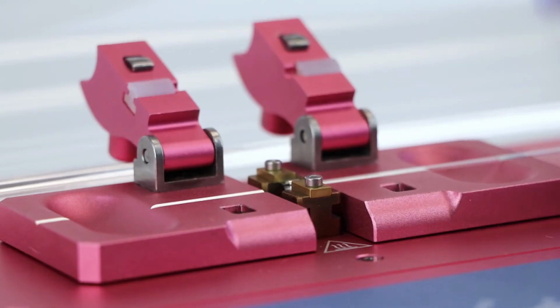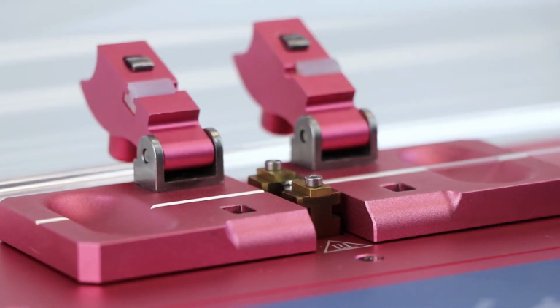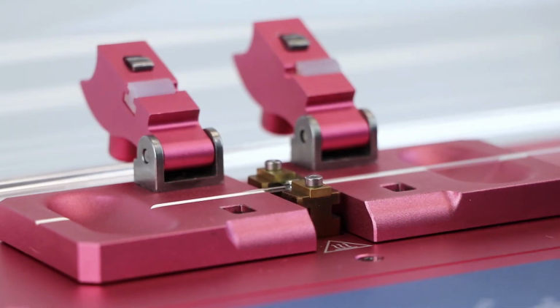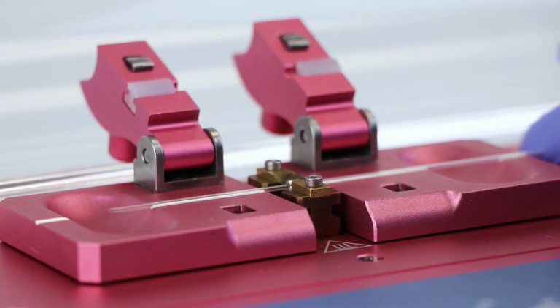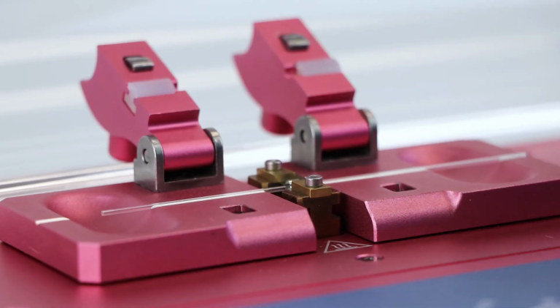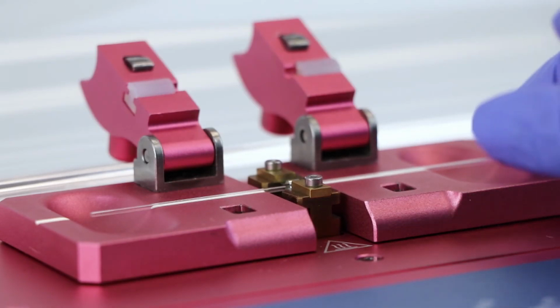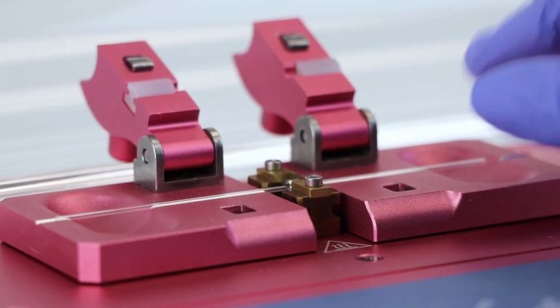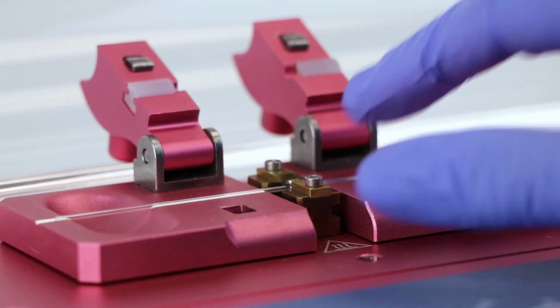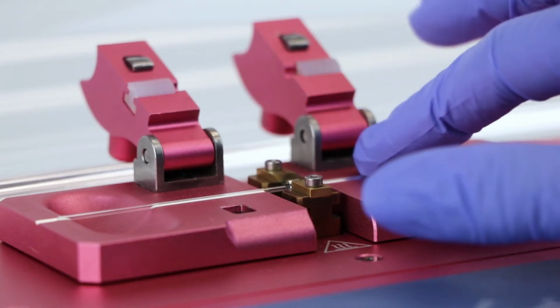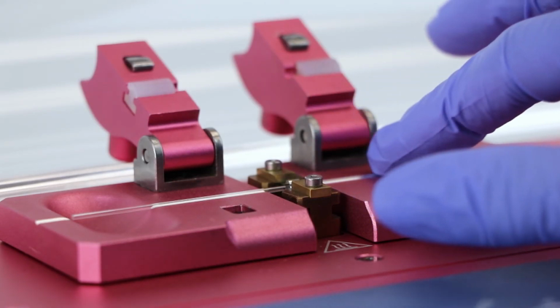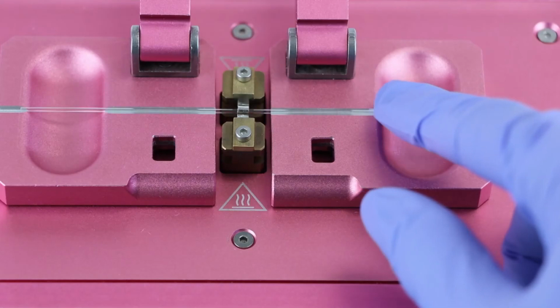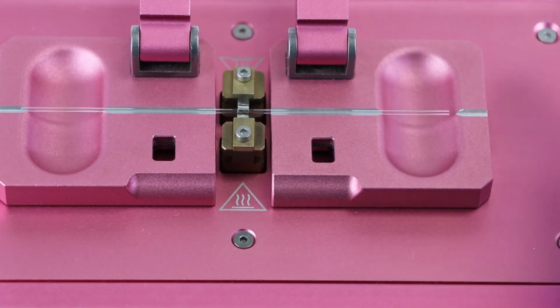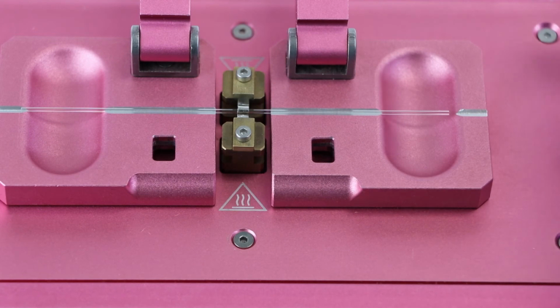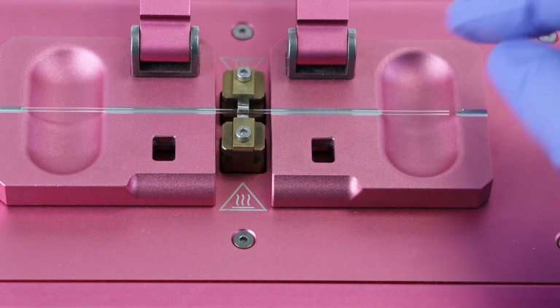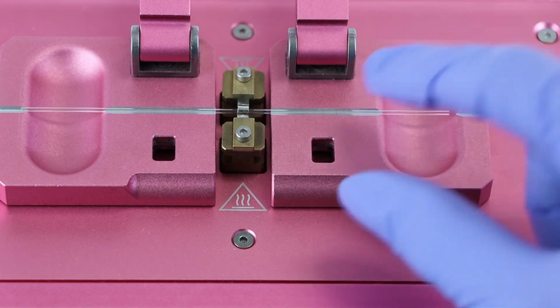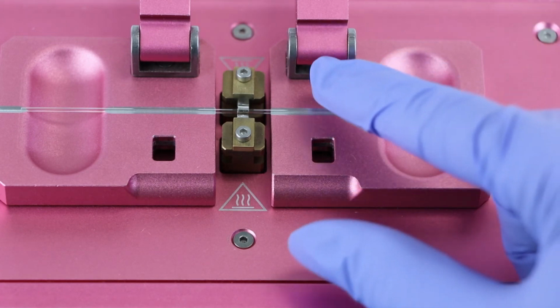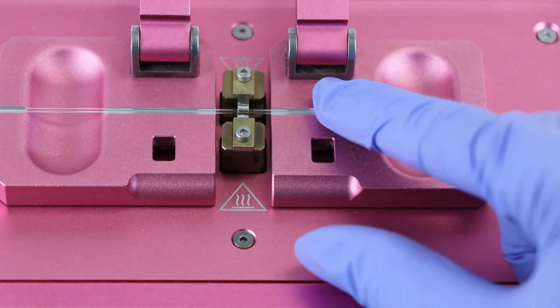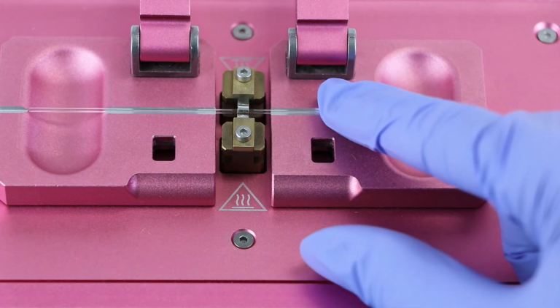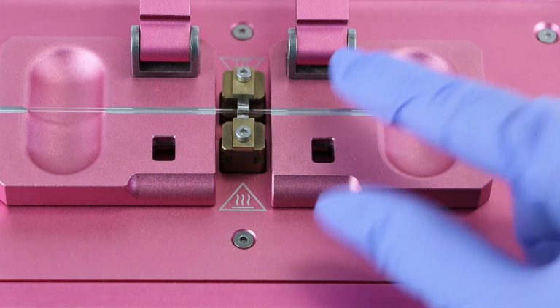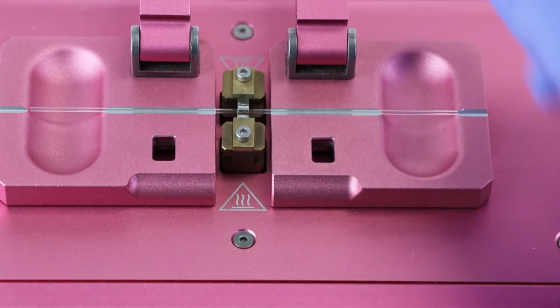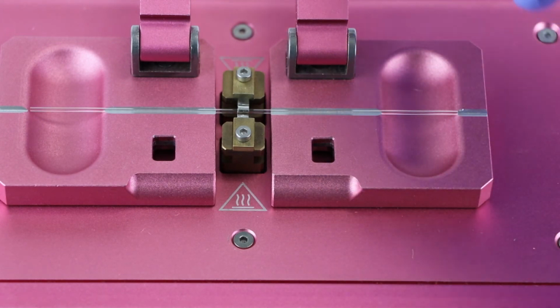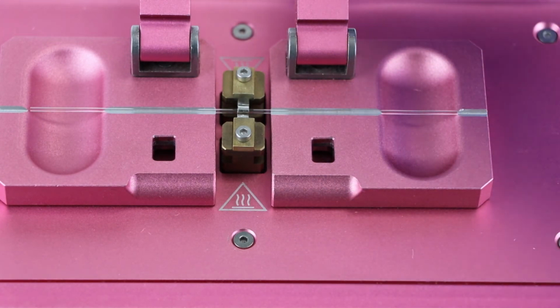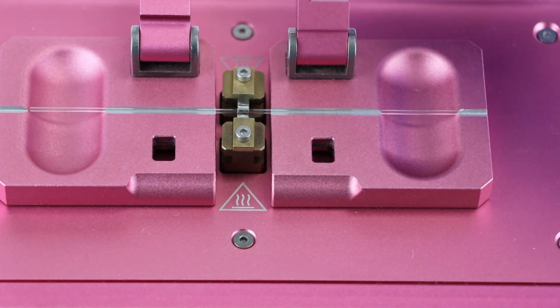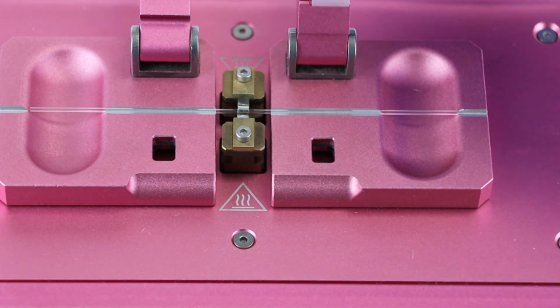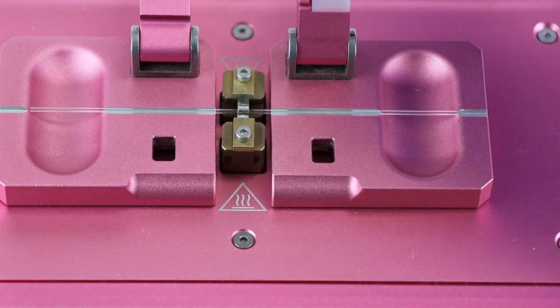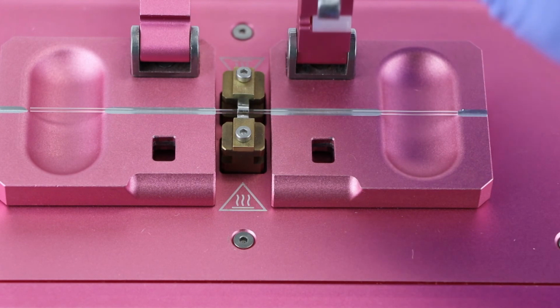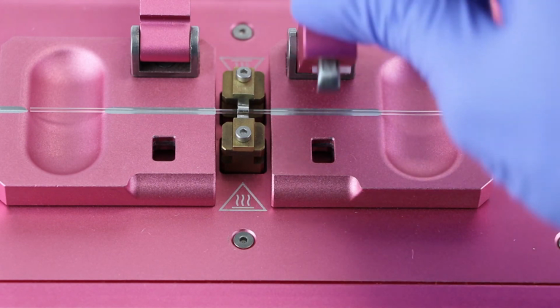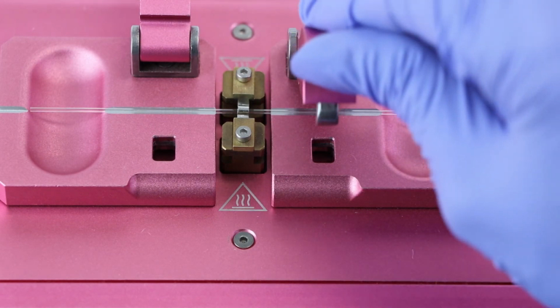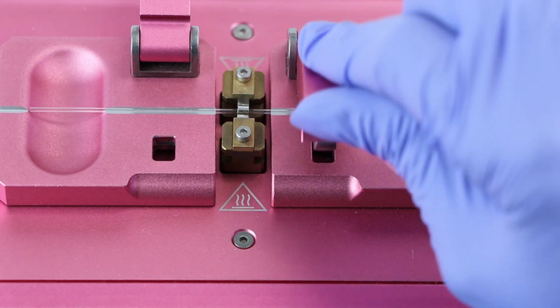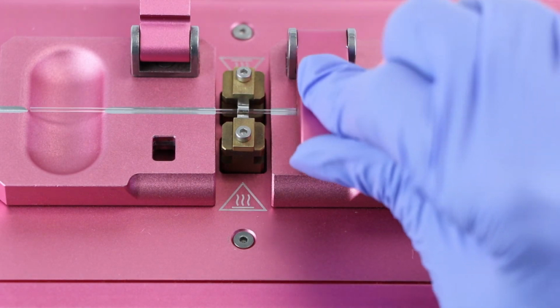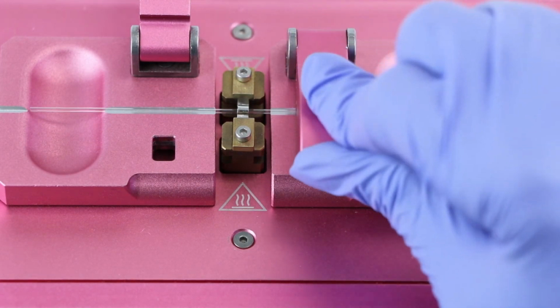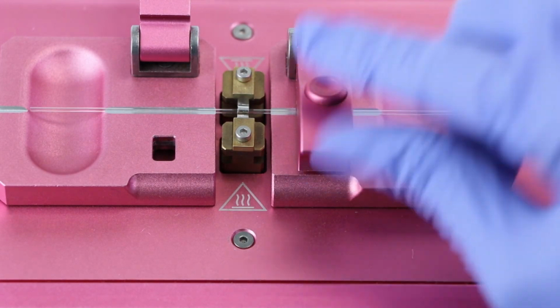Slide it through the center of the heating filament onto the other side. If you want two equivalent length micropipettes, be sure to center the glass in the filament. Secure the glass capillary with the clamps.